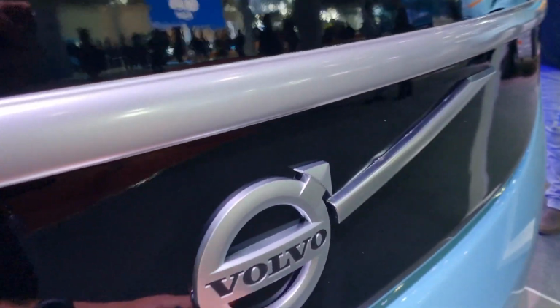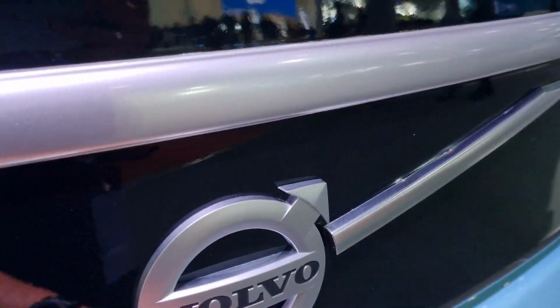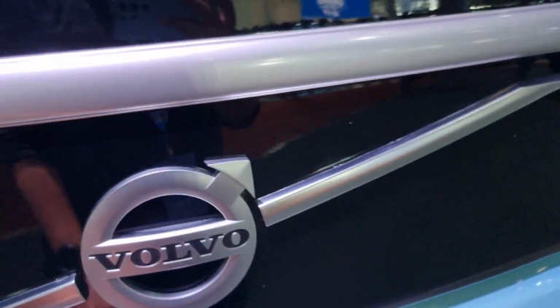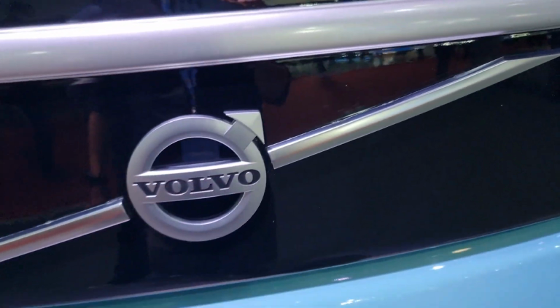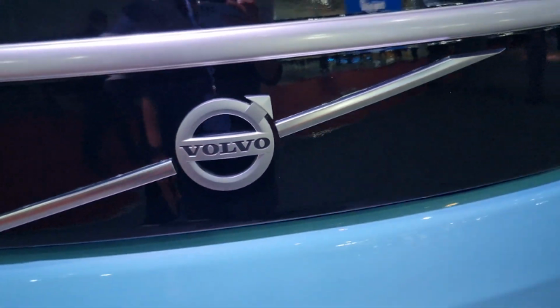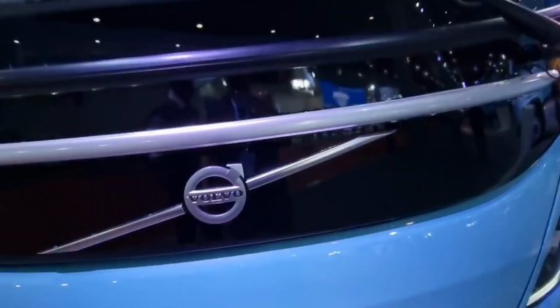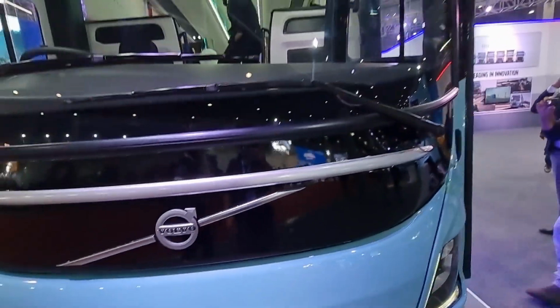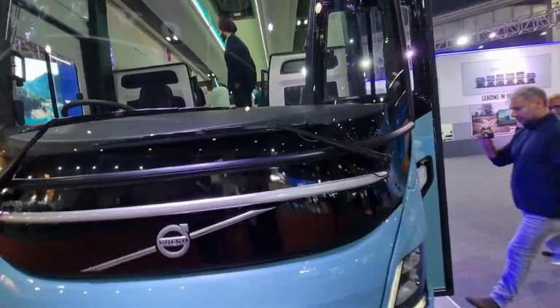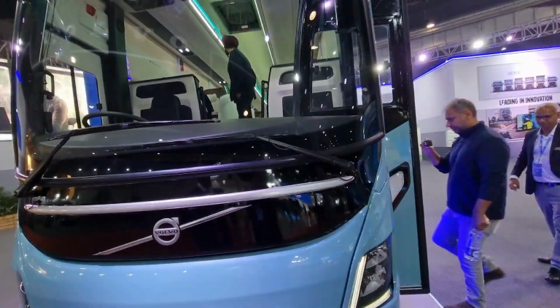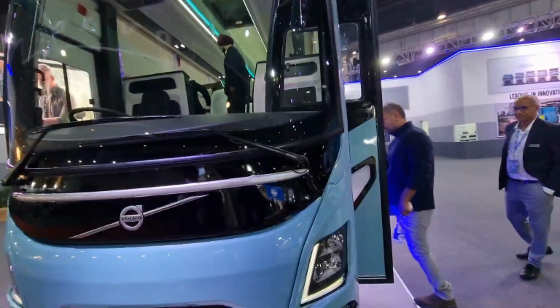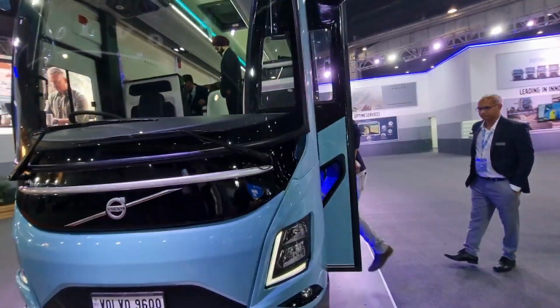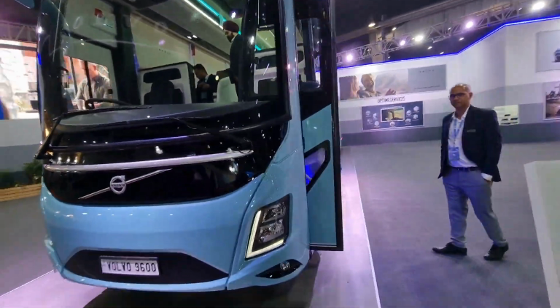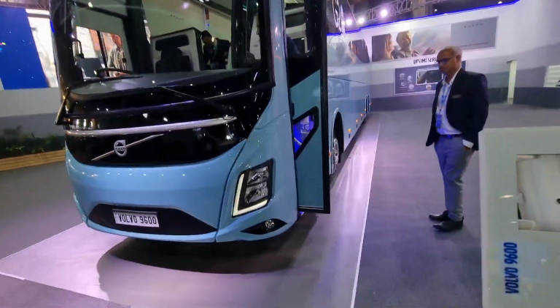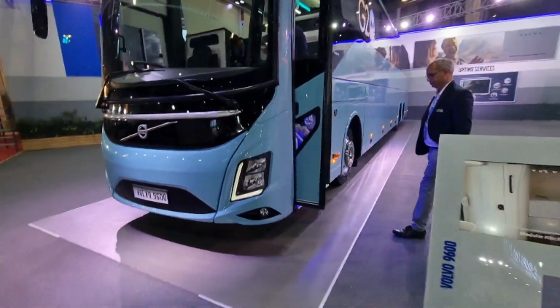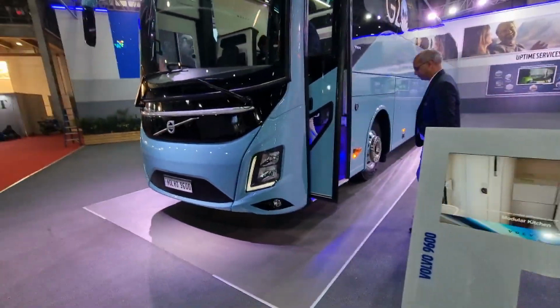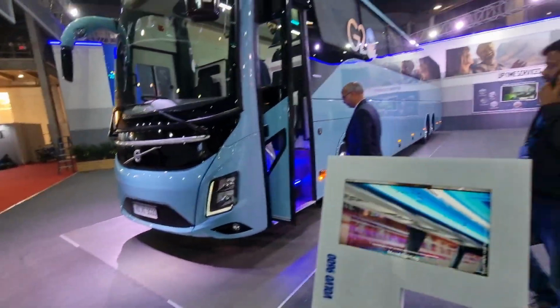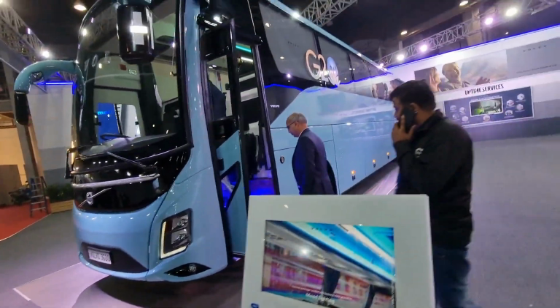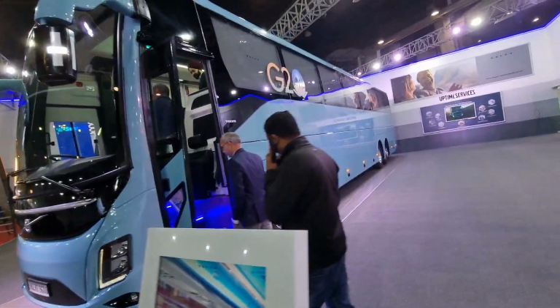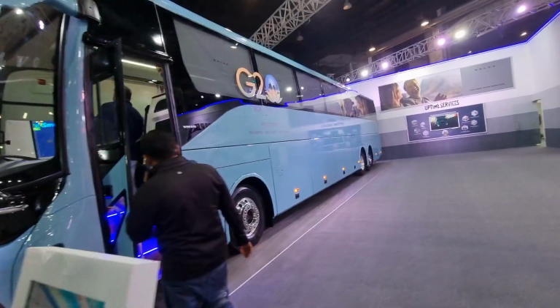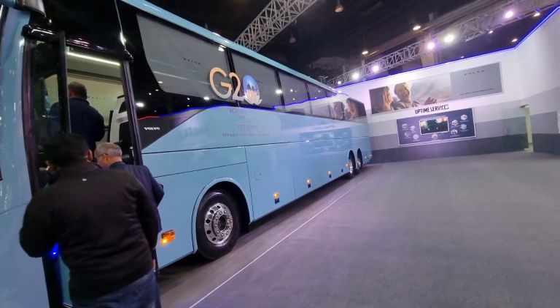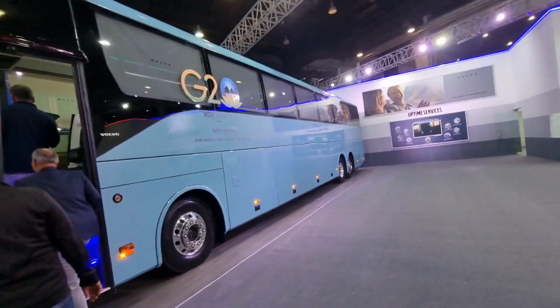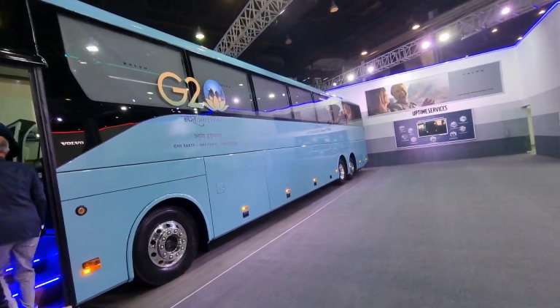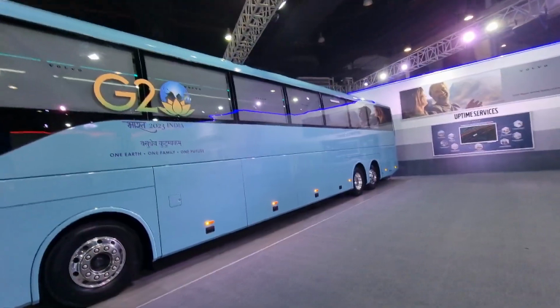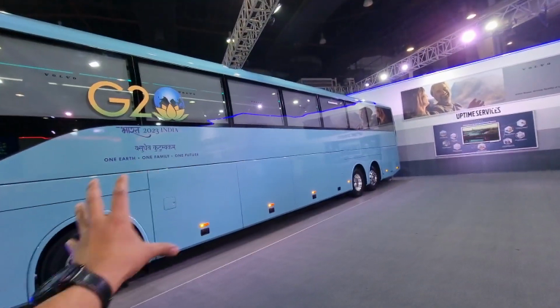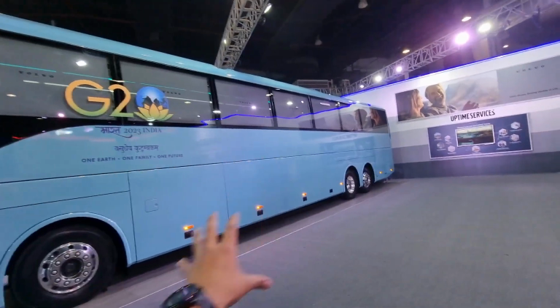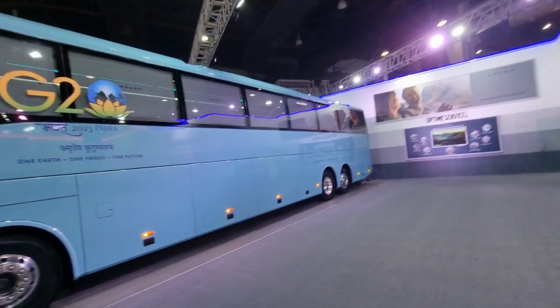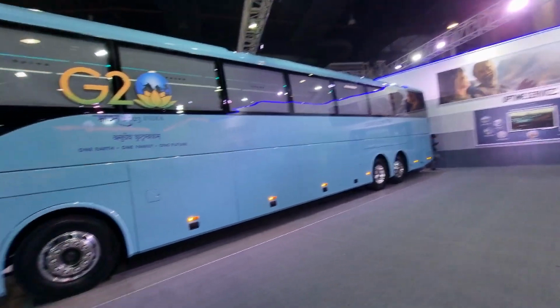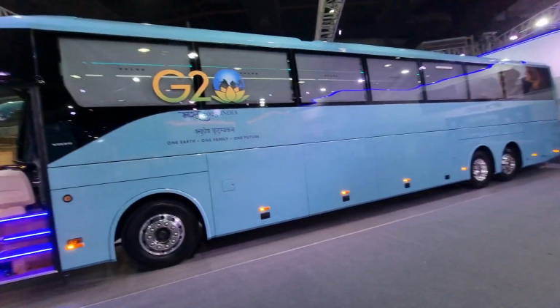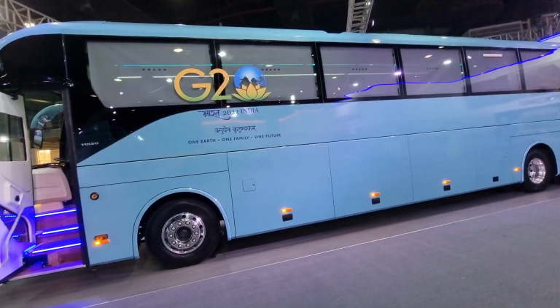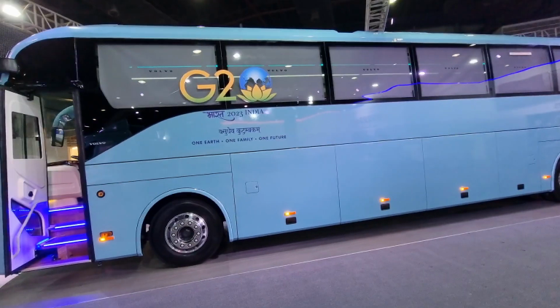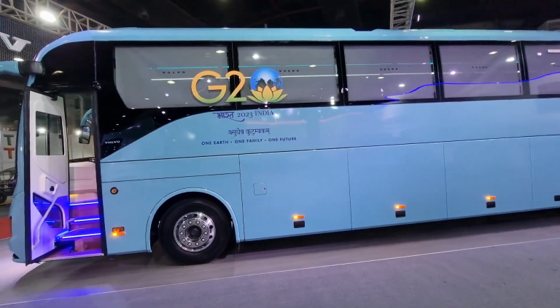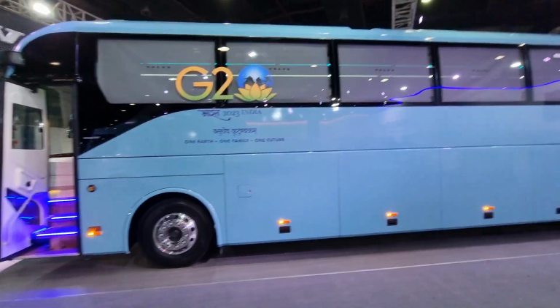Here is the Volvo logo. Overall this is 15 meters long, and this is a luxury coach.